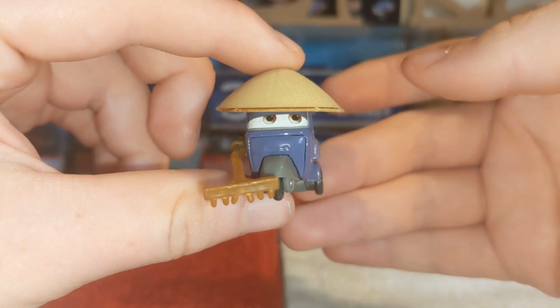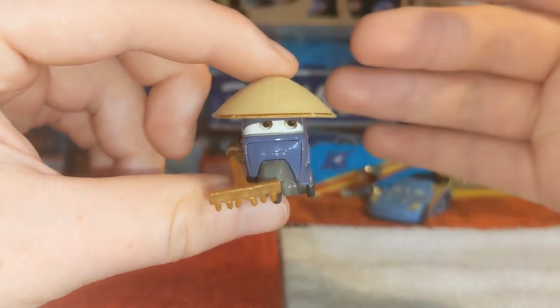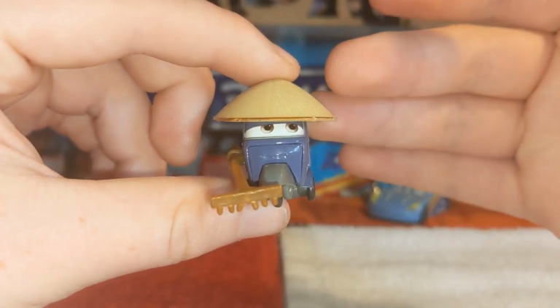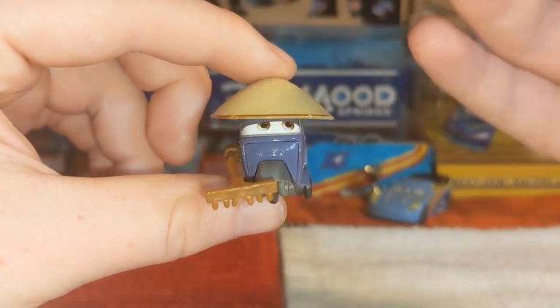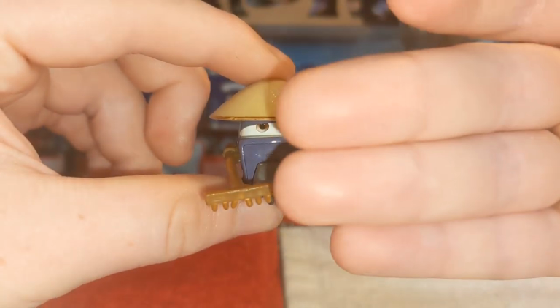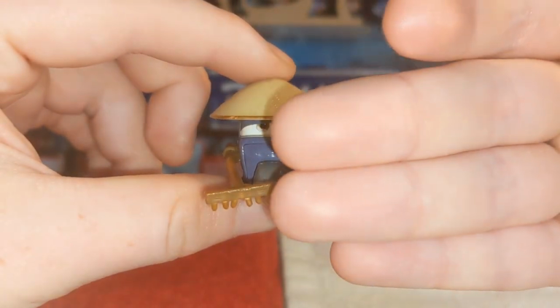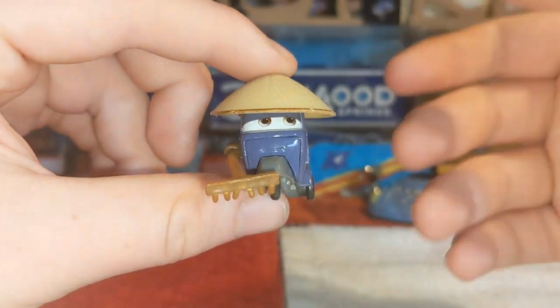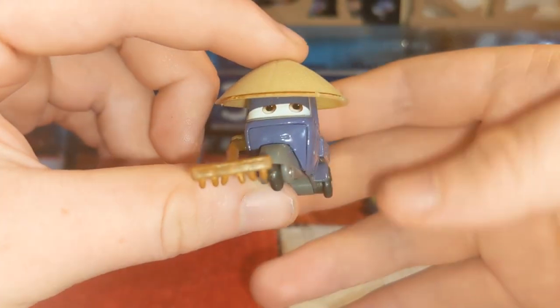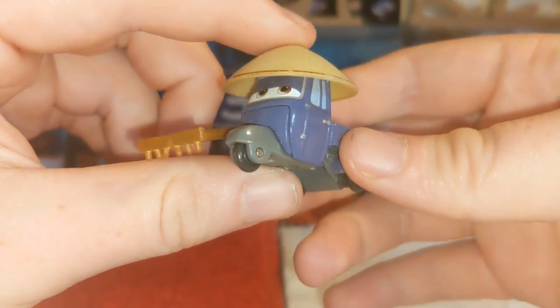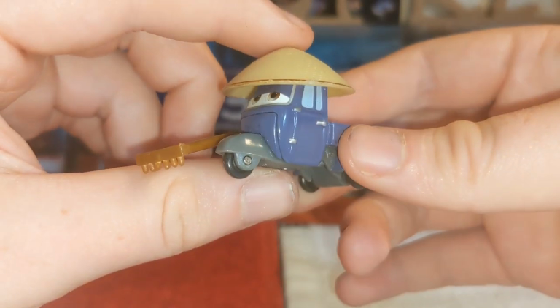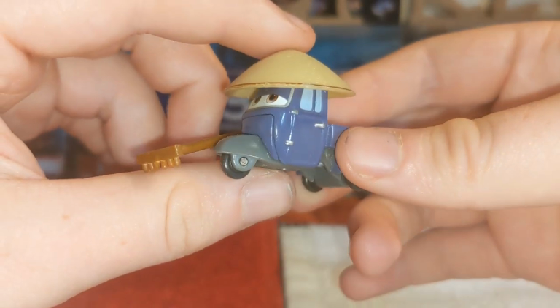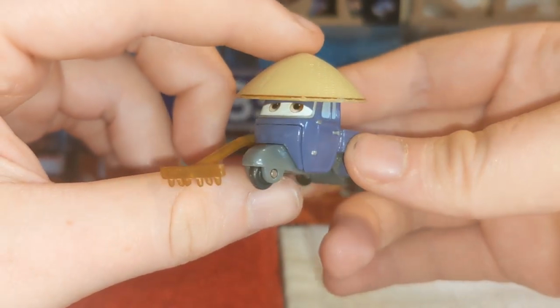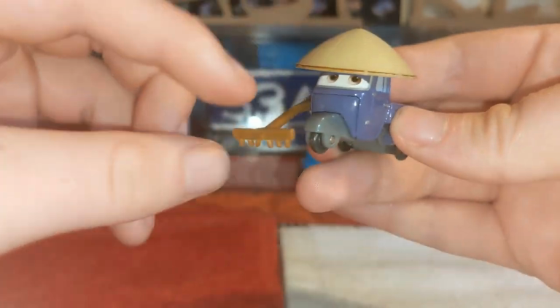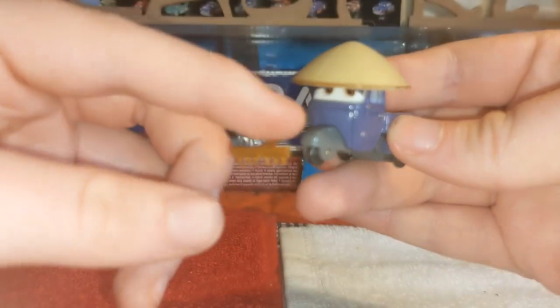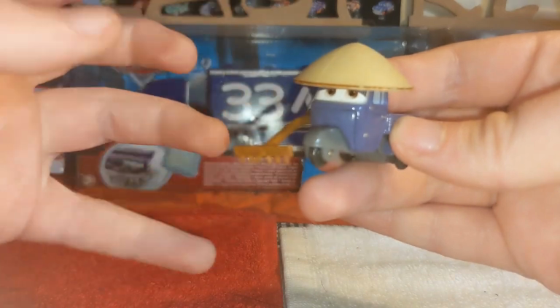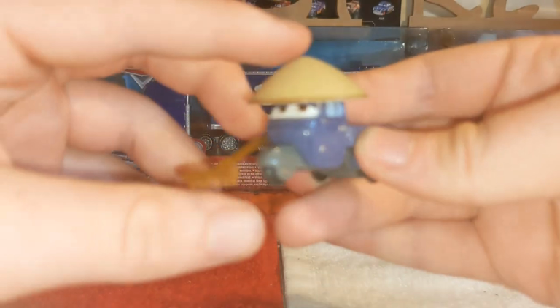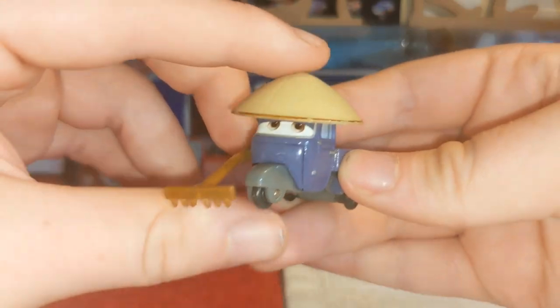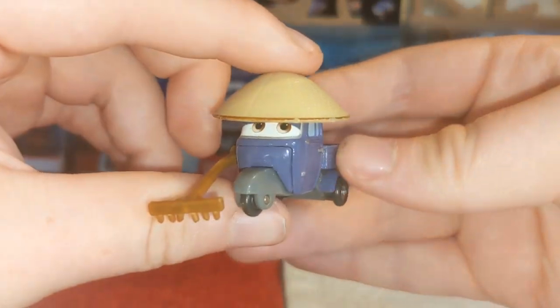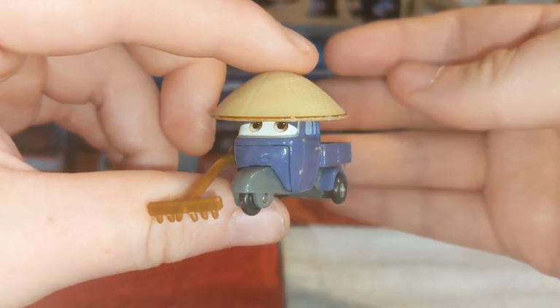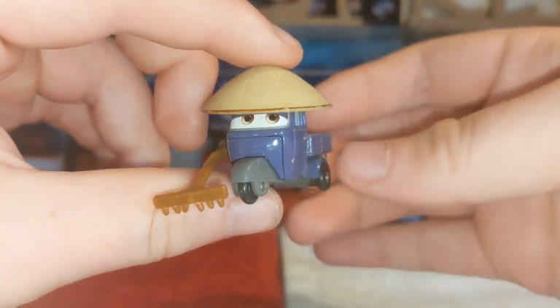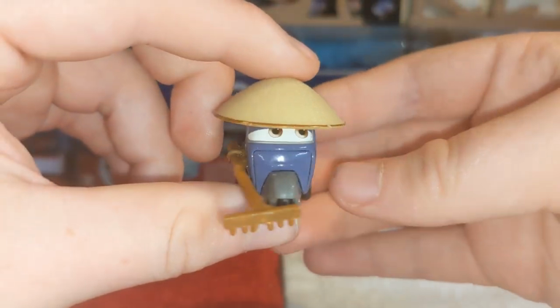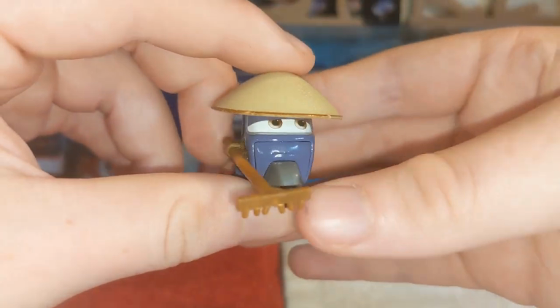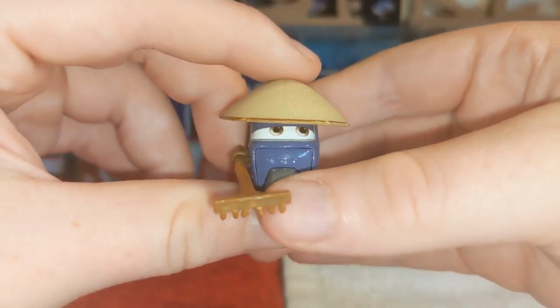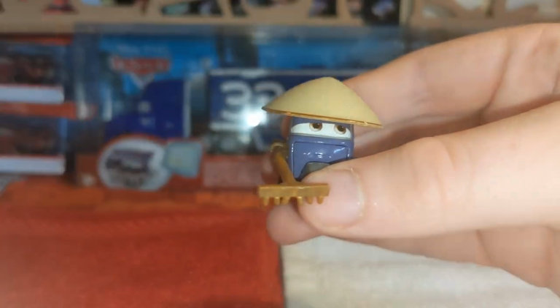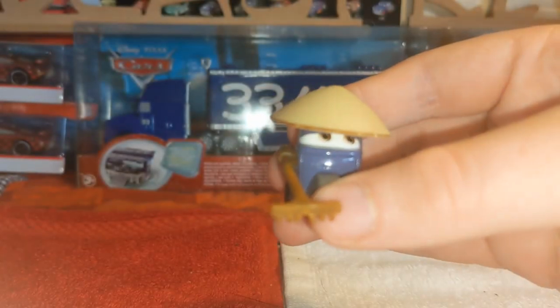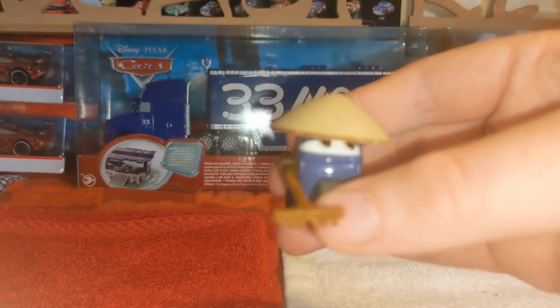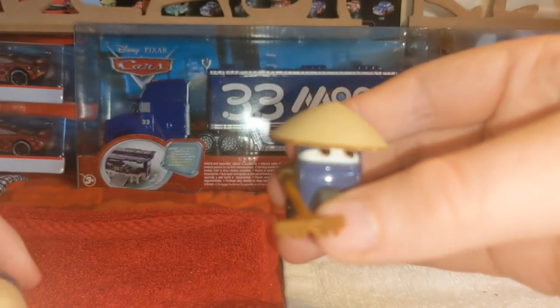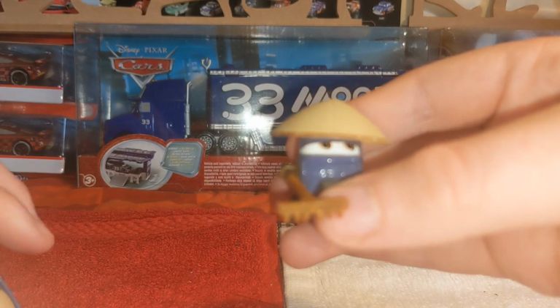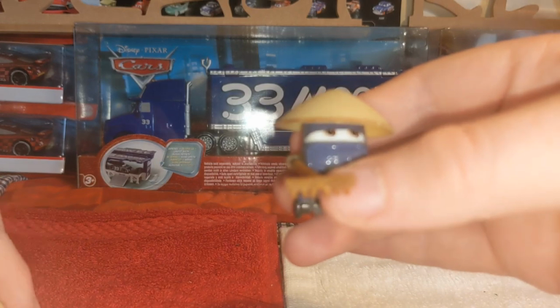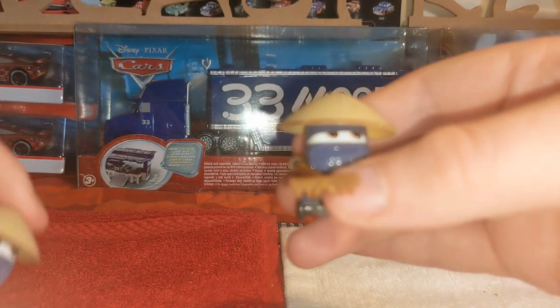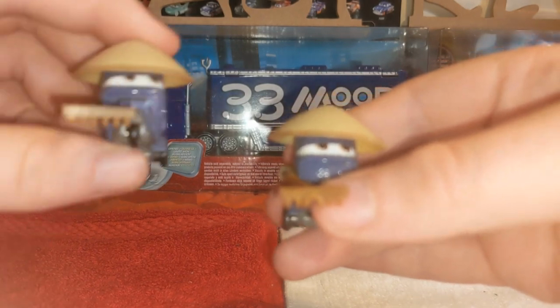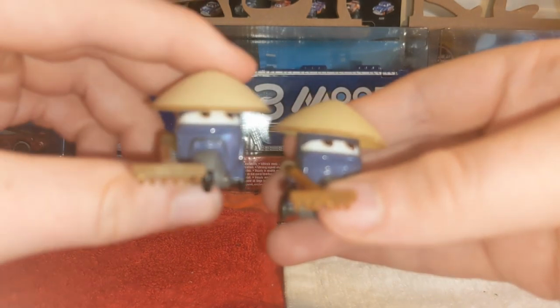I like his little hat, I like his little broomstick — or rake, as I should say. It just looks pretty cool. And there is also, in fact, a variant of this guy.